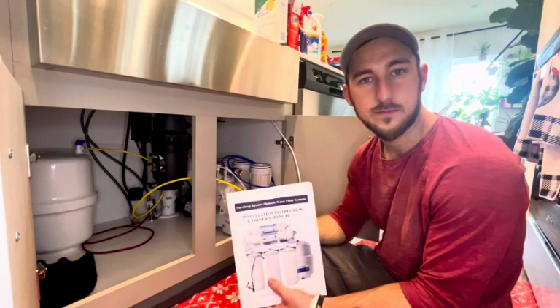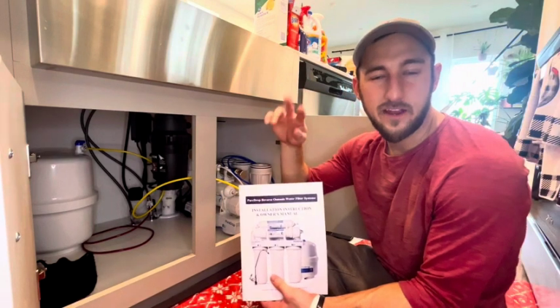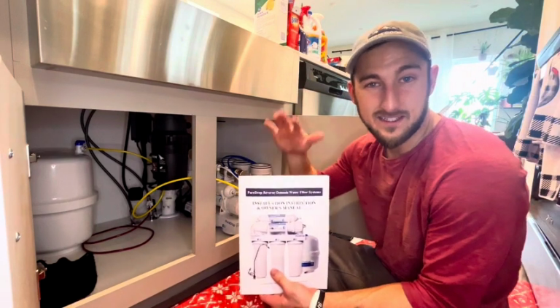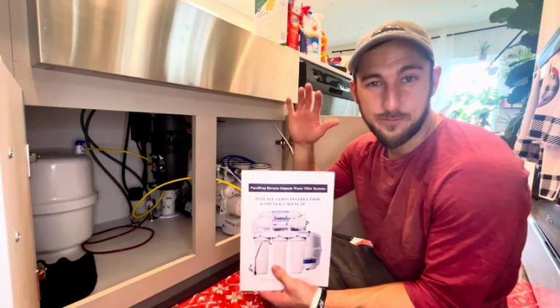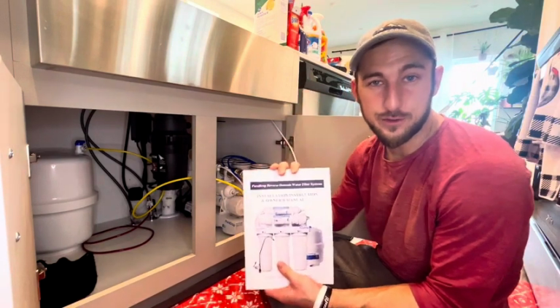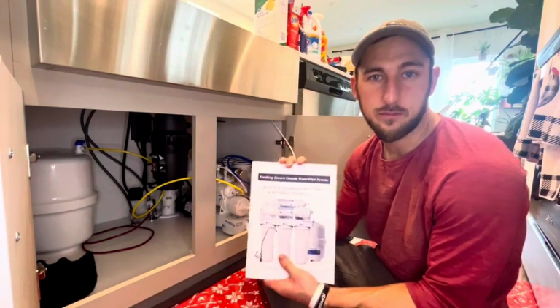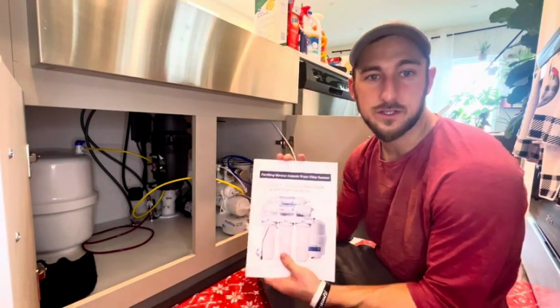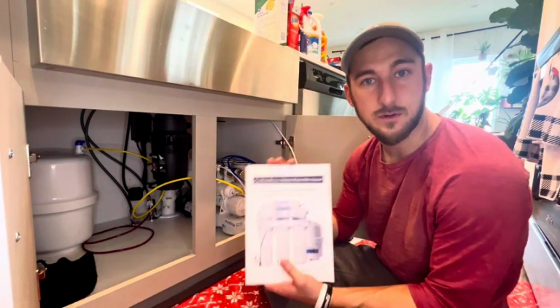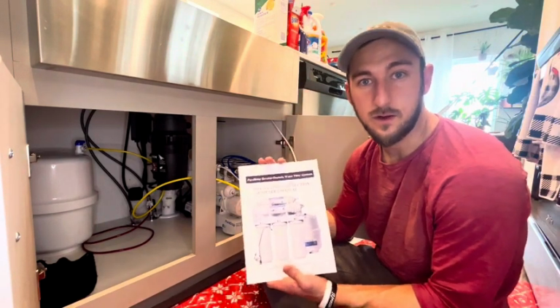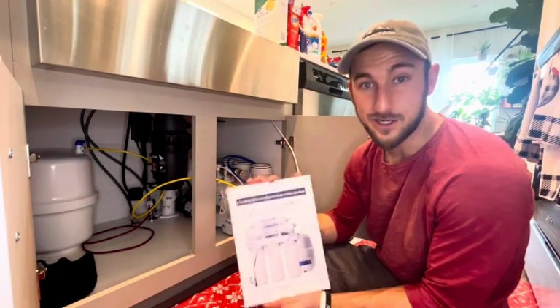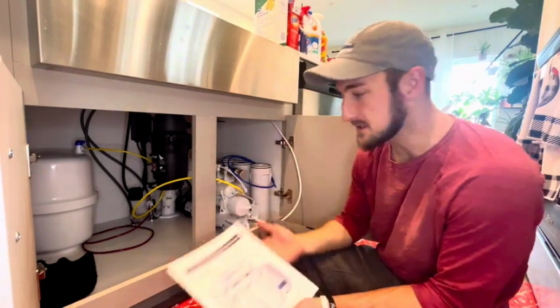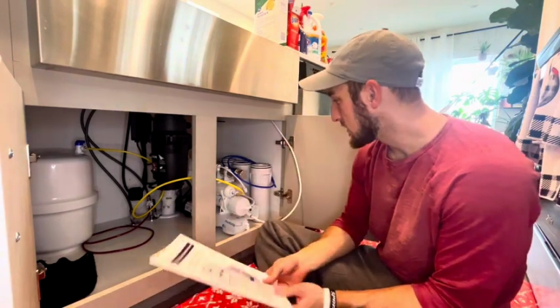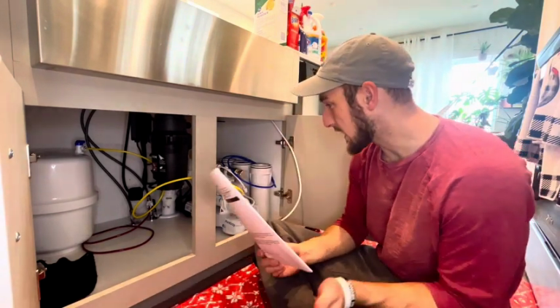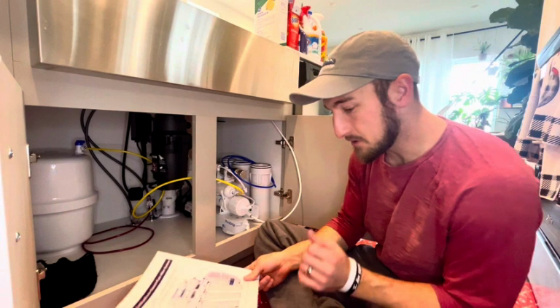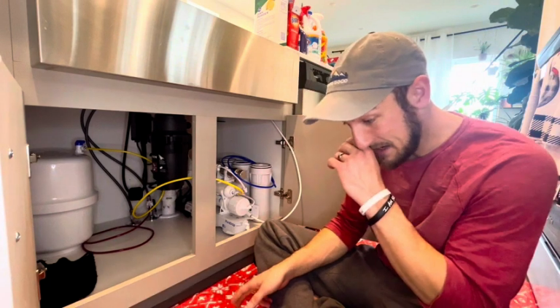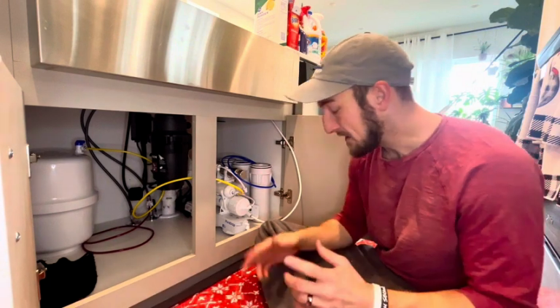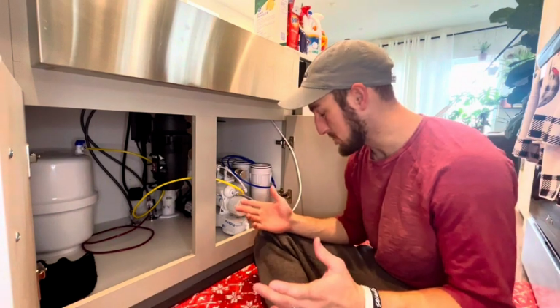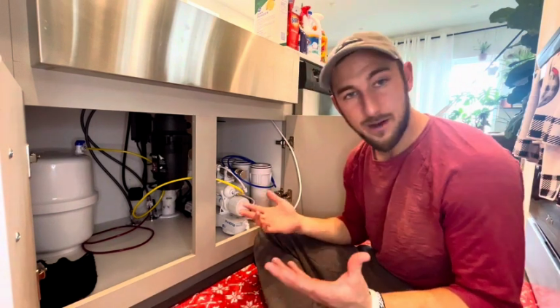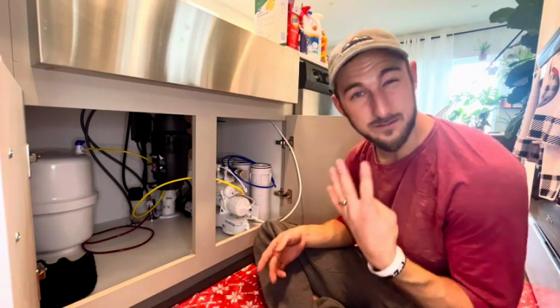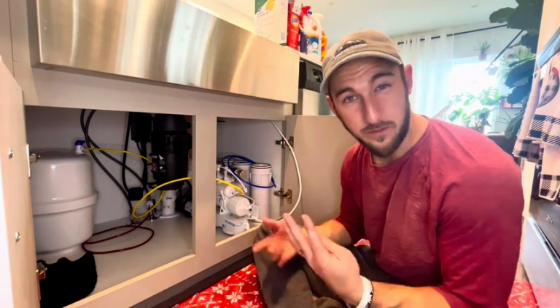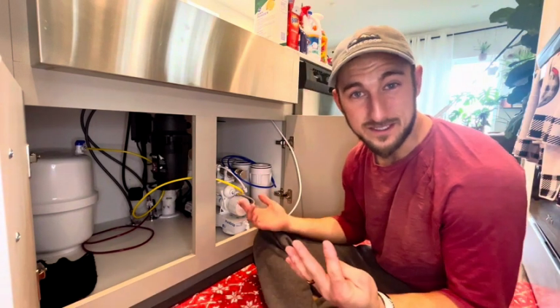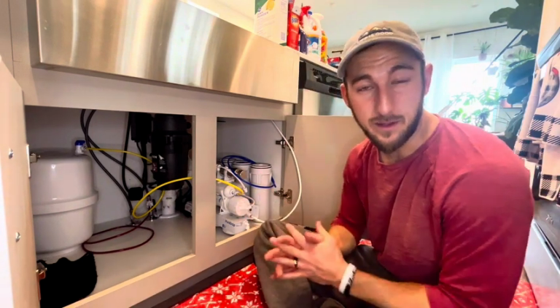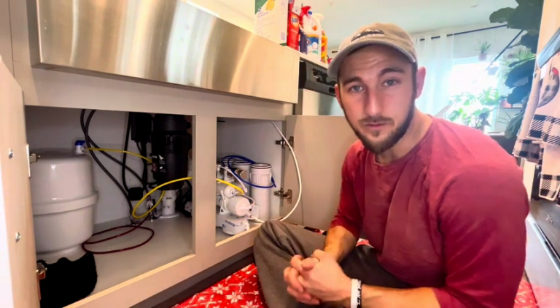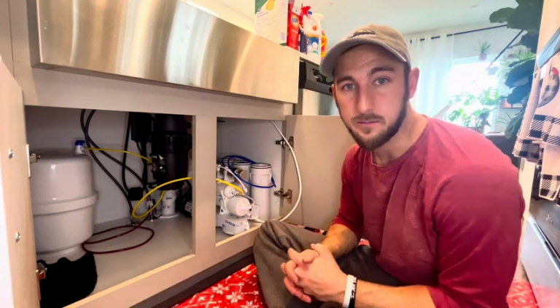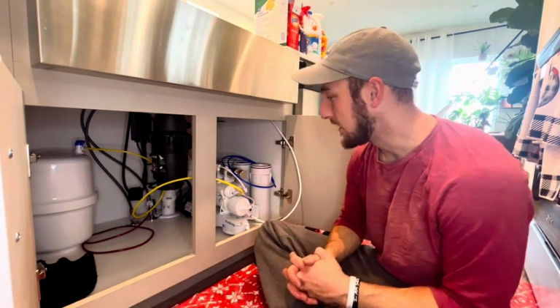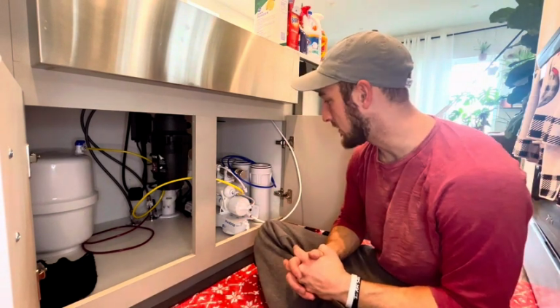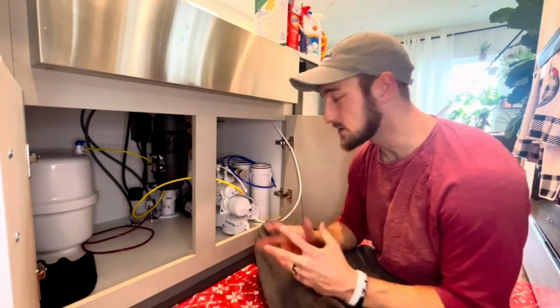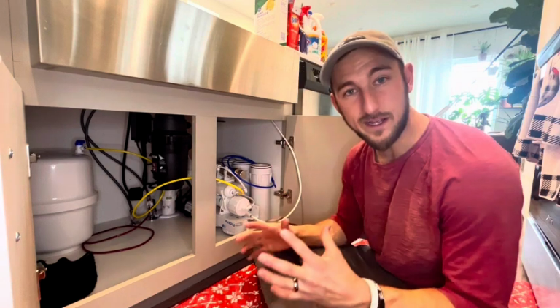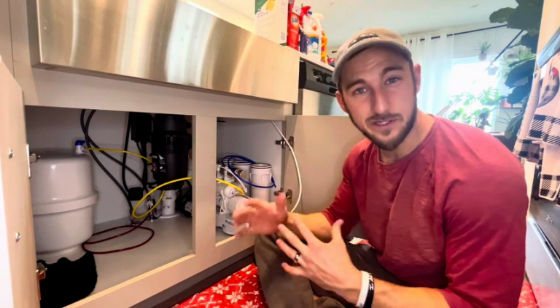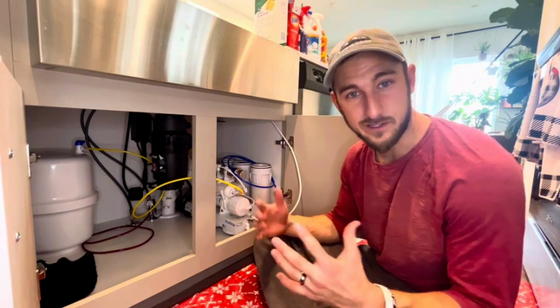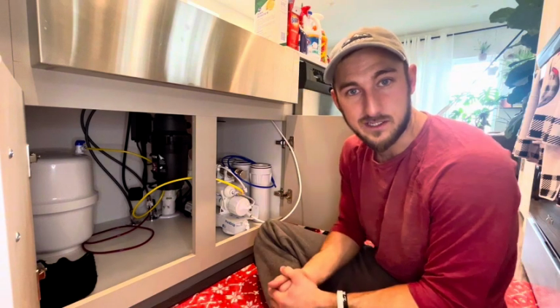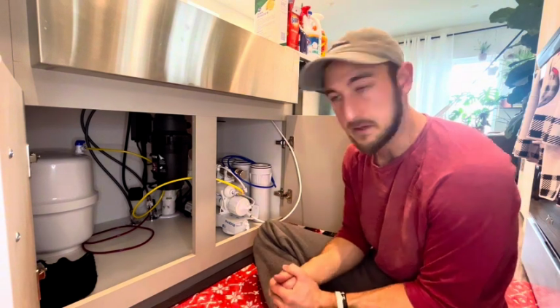Hey everybody, this is the Pure Drop Reverse Osmosis Water Filtration System. Just getting everything hooked up right now. Out of the box it comes in four different pieces. It can be a little bit overwhelming, but once you break it down and read the instructions, it's pretty simple.